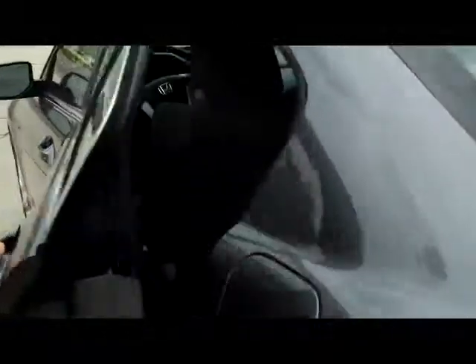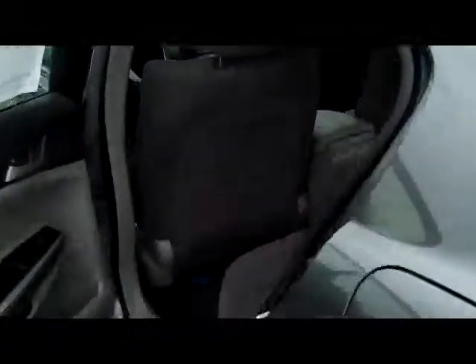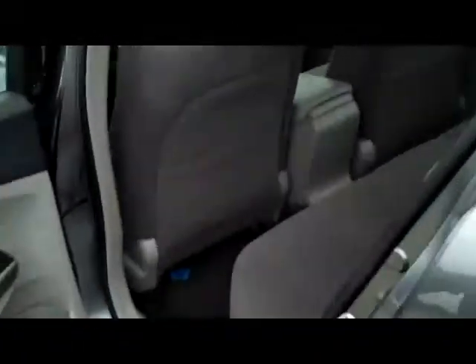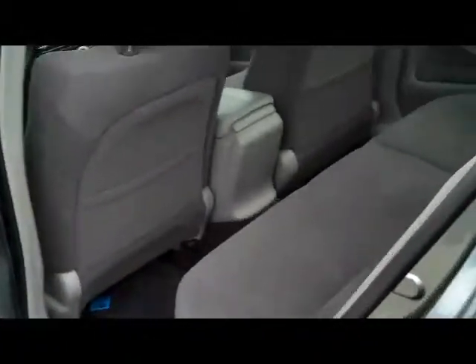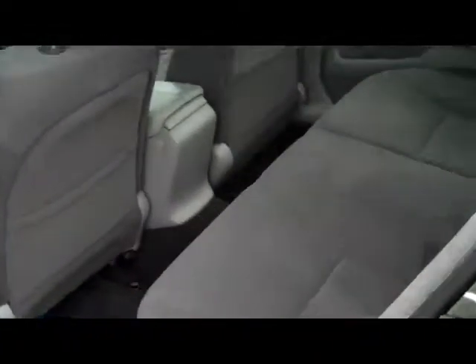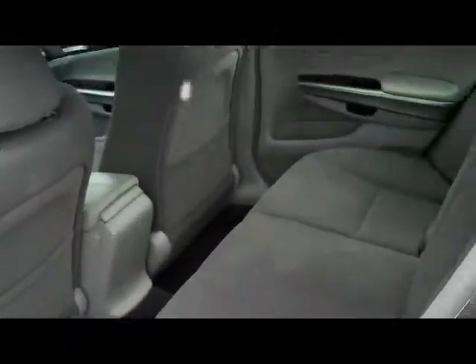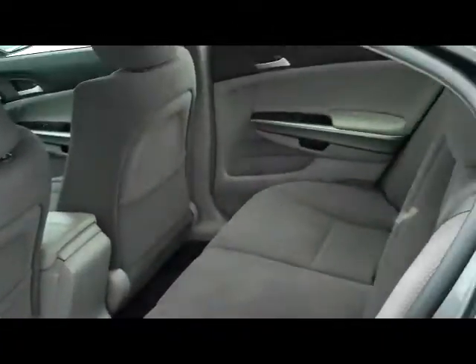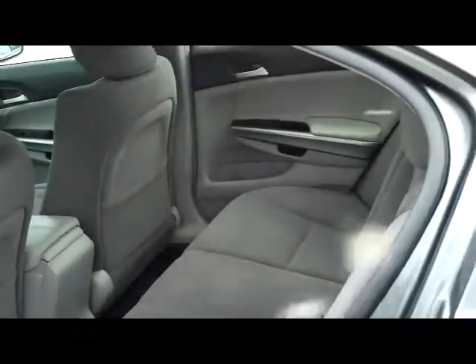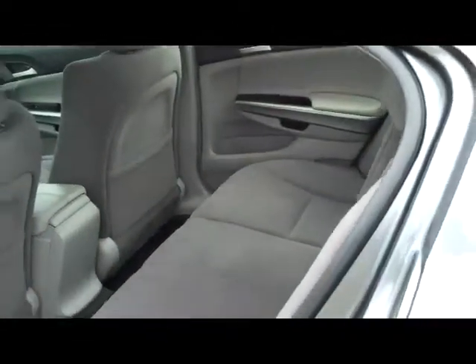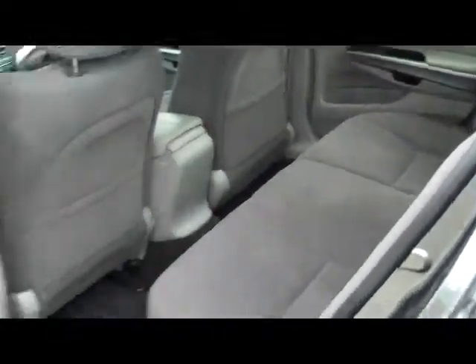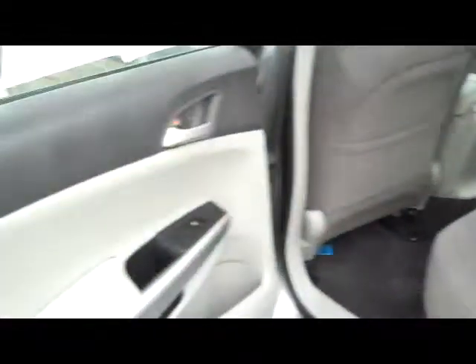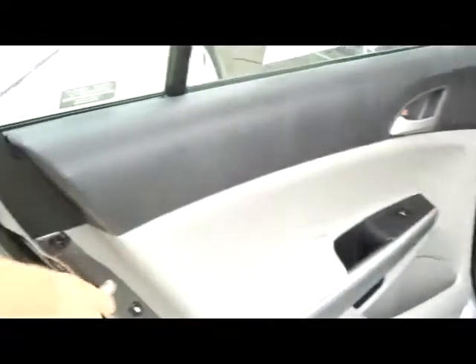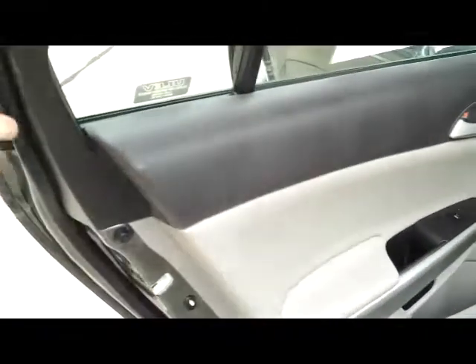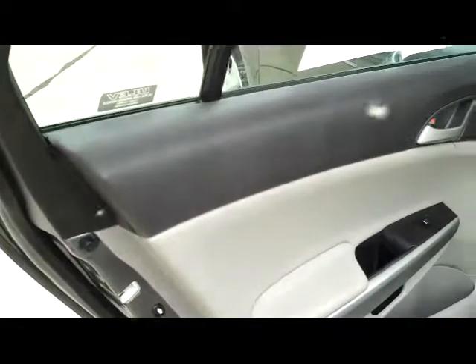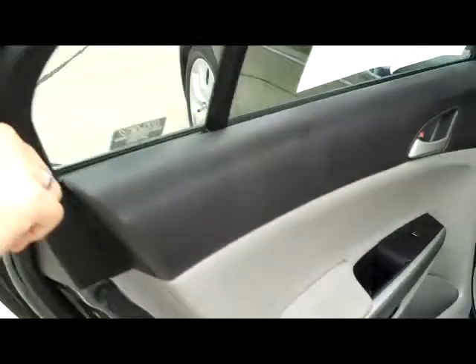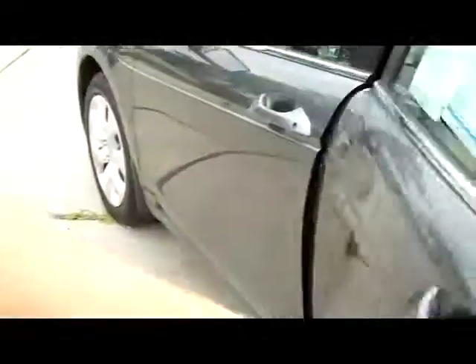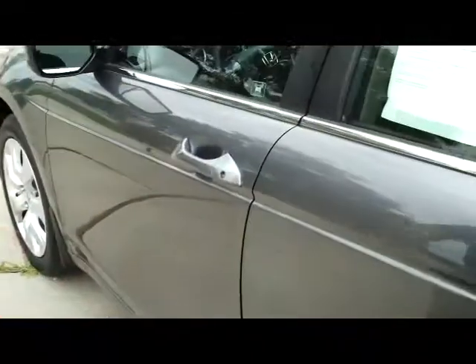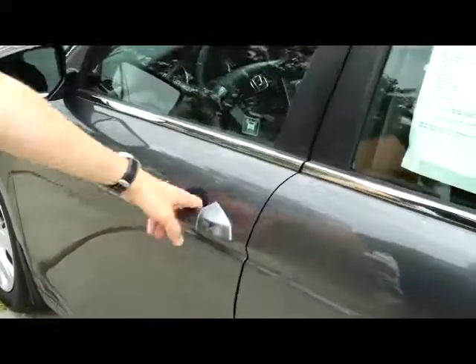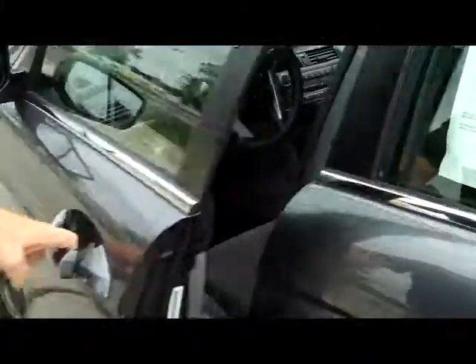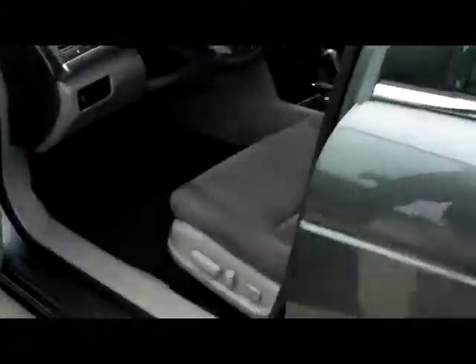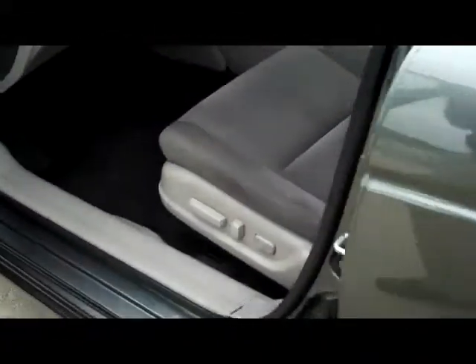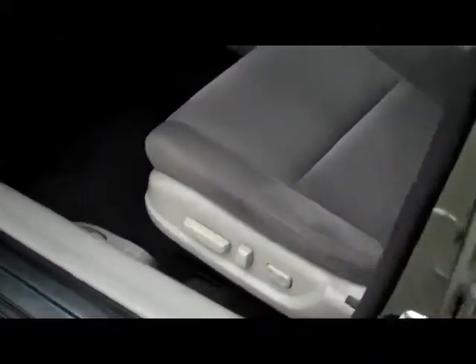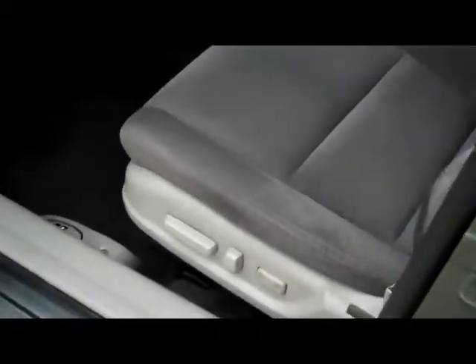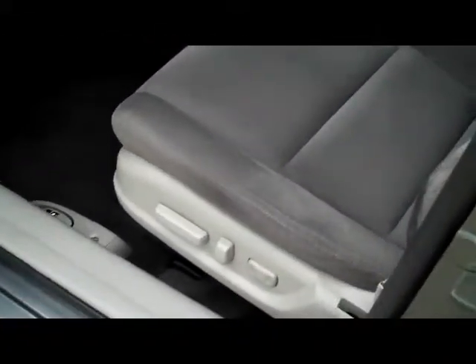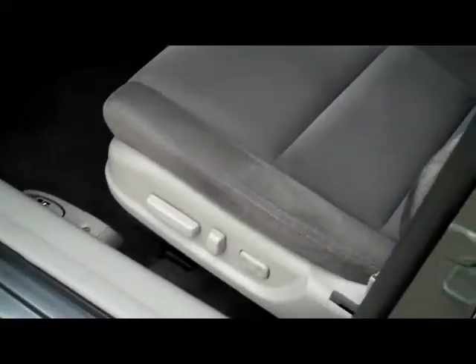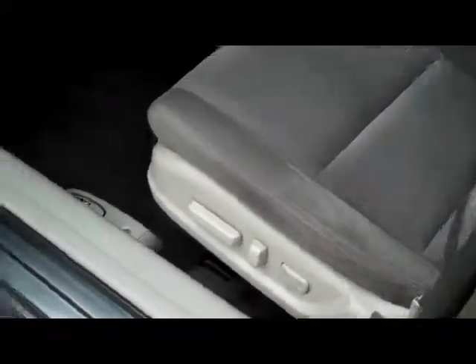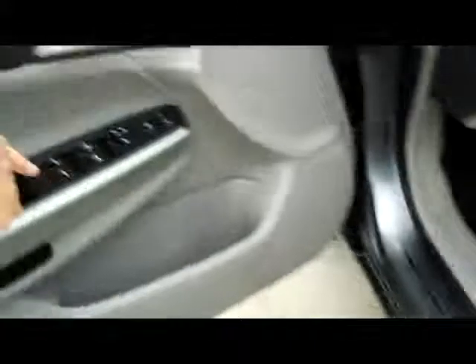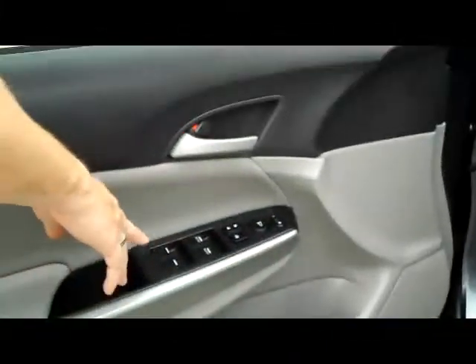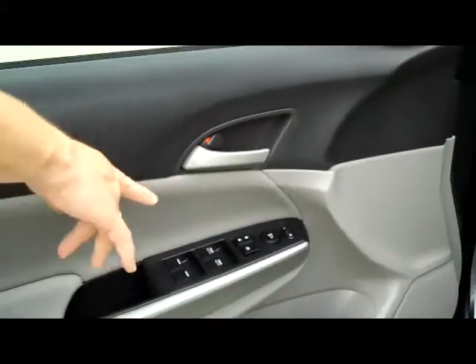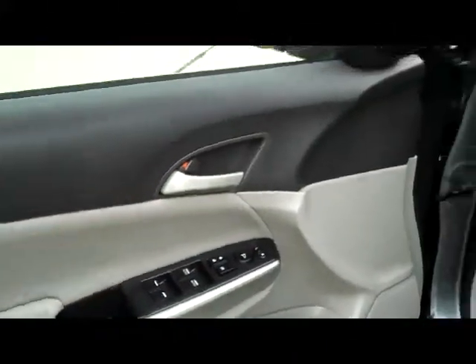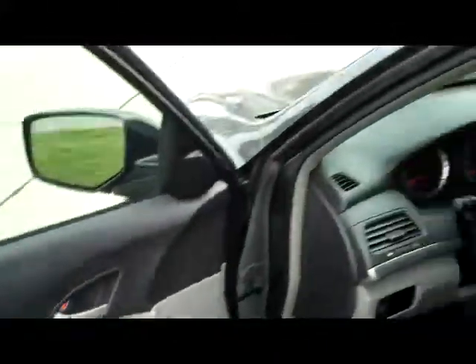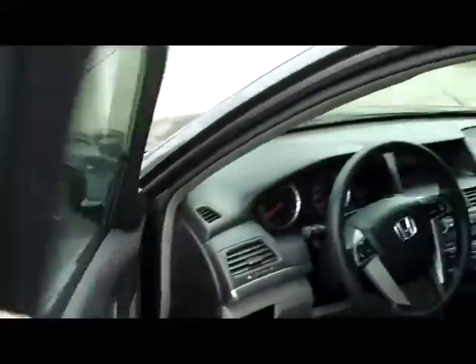It is a 5-passenger car with lots of legroom. You do have the latch system for child safety seats and child security door locks. You have your 8-way power driver seat with adjustable lumbar, power windows, power locks, and power mirrors.